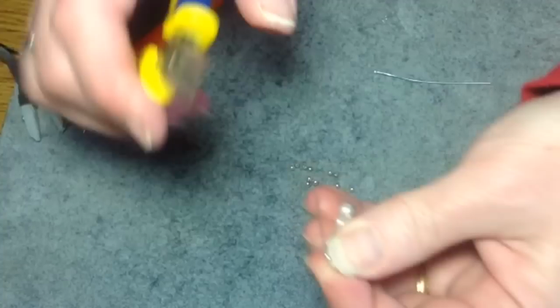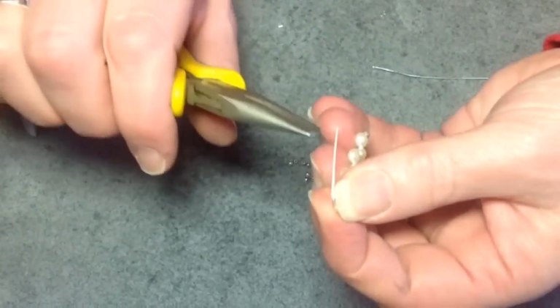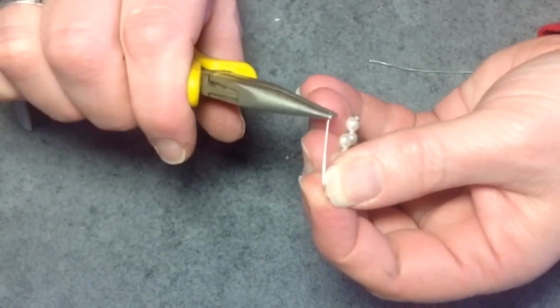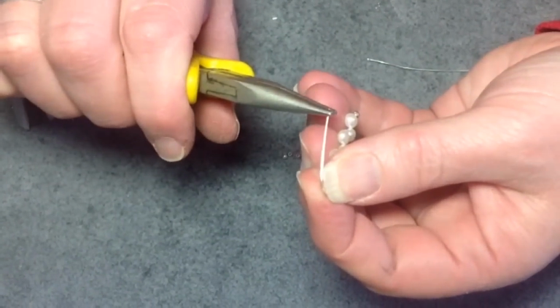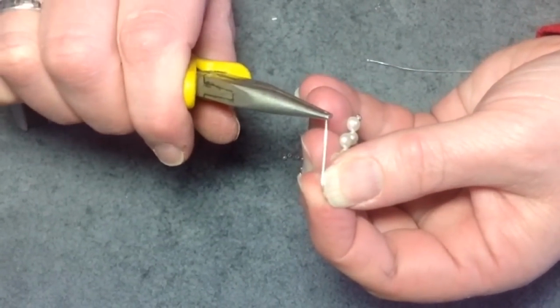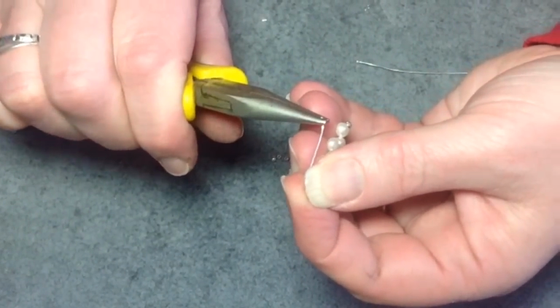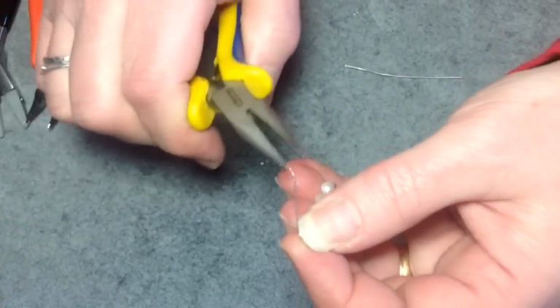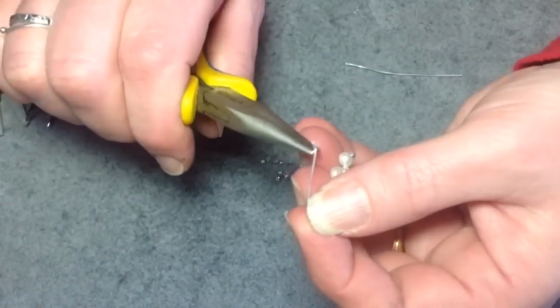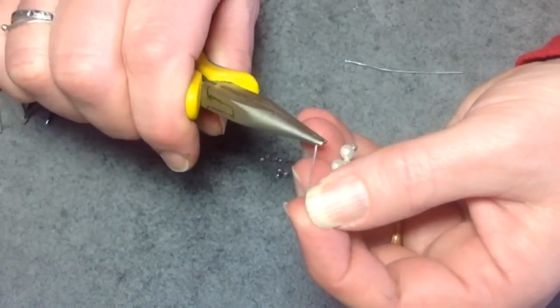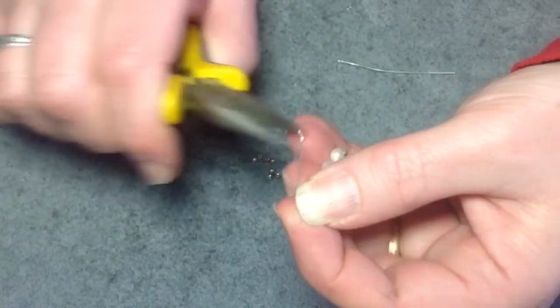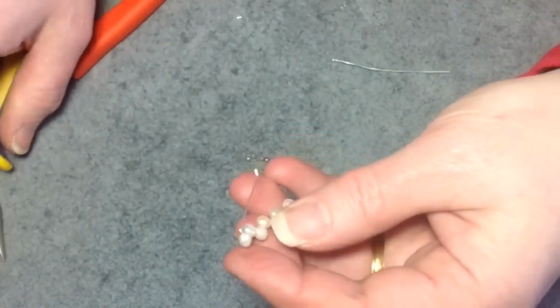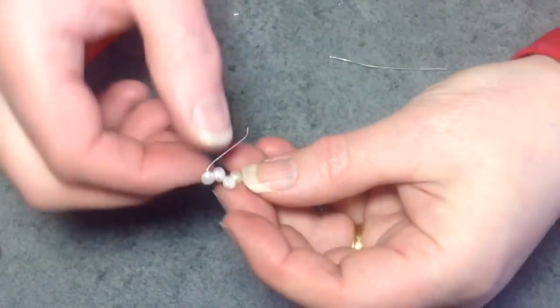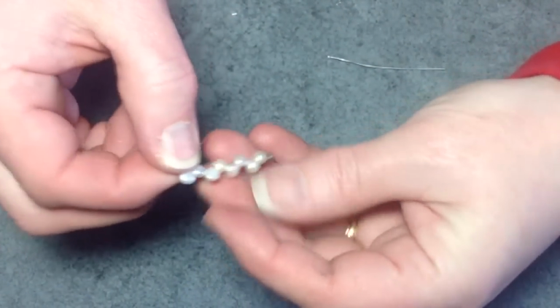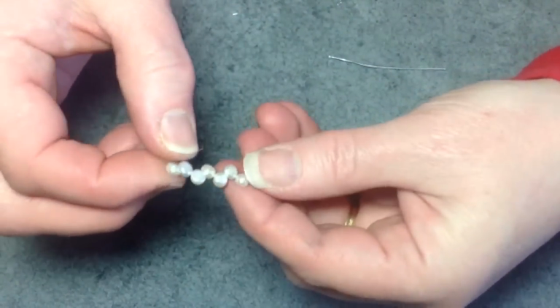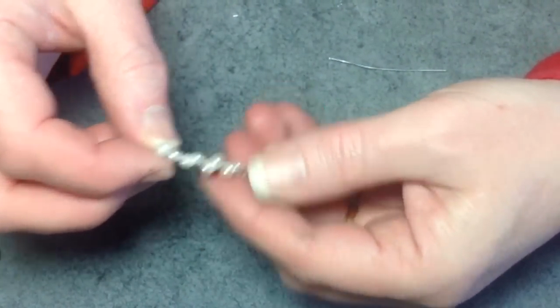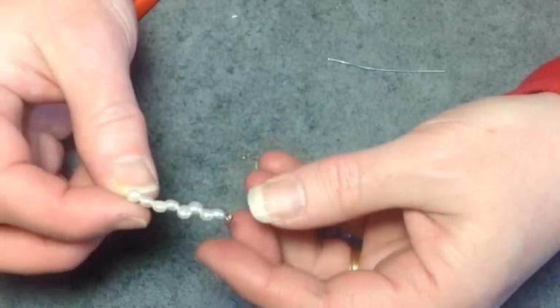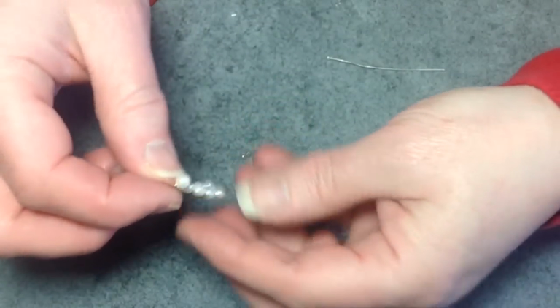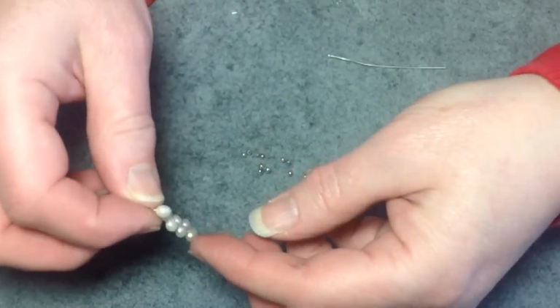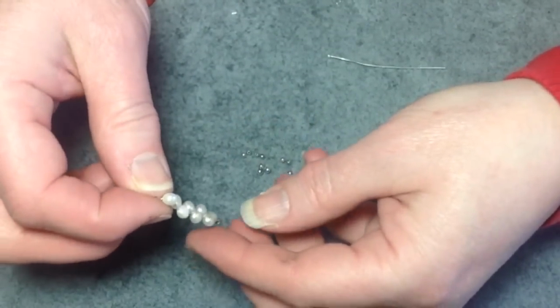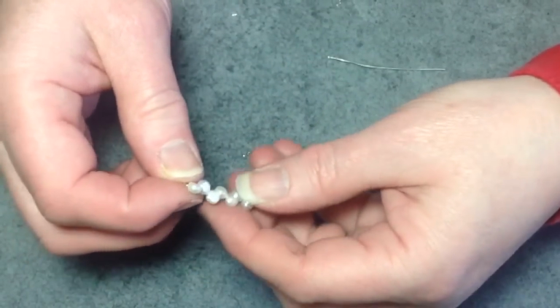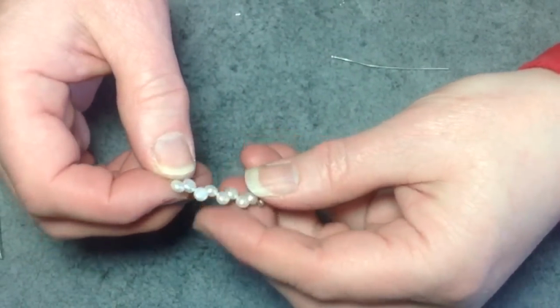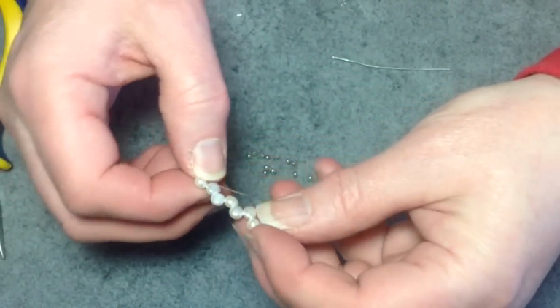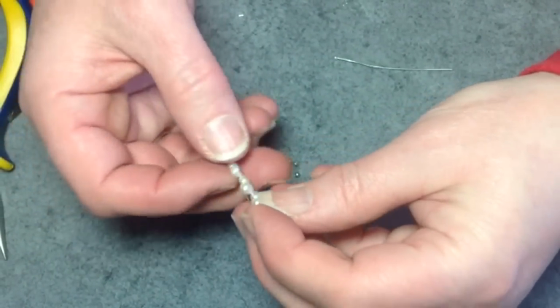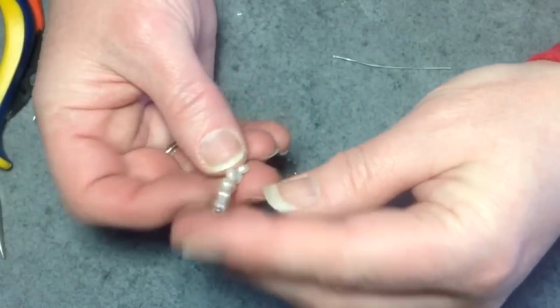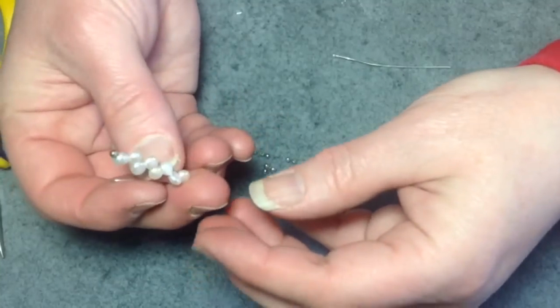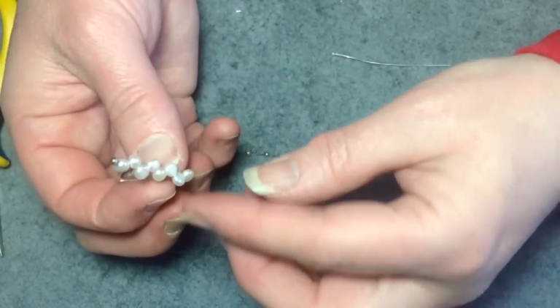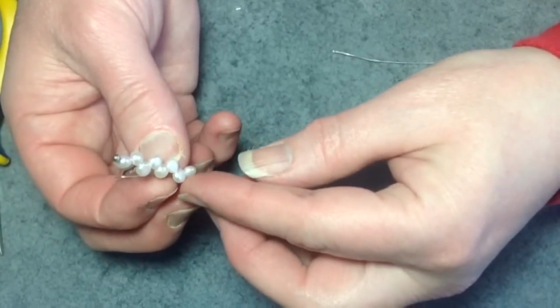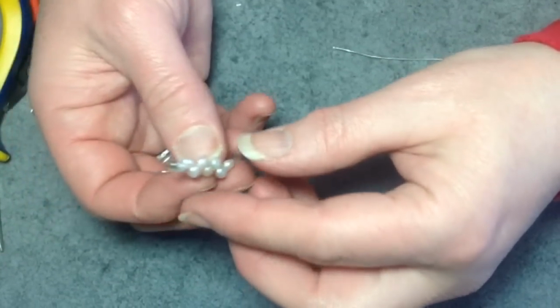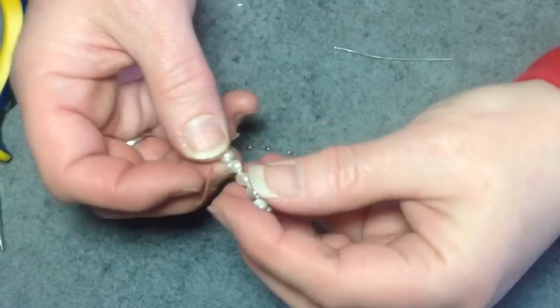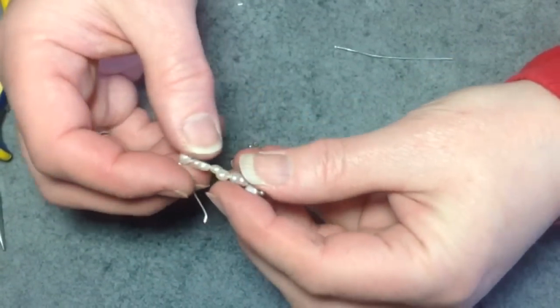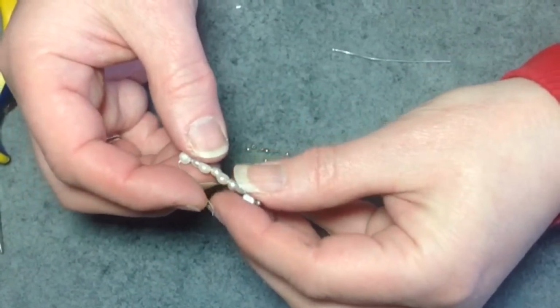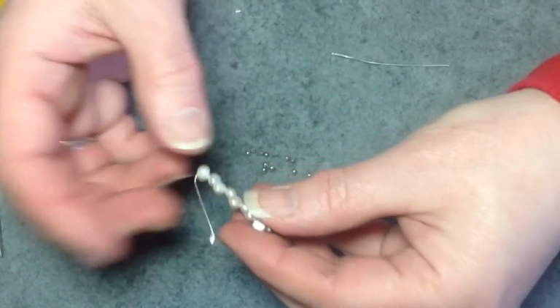Now that that's done, I'm almost done. I just want to do a little tail — I would file the end as well, and that's my earring. Then you're just going to put that in your ear and you can hang it dangling down, or the way people like to wear it is sort of like that. That's pretty much your earring done.